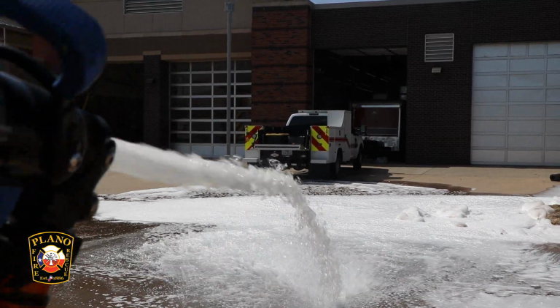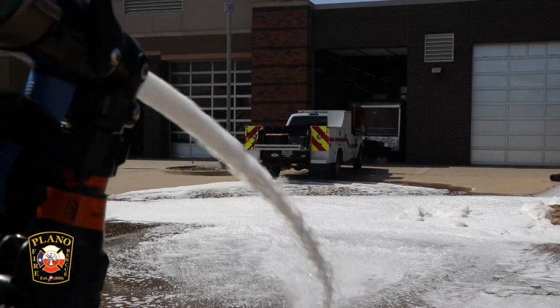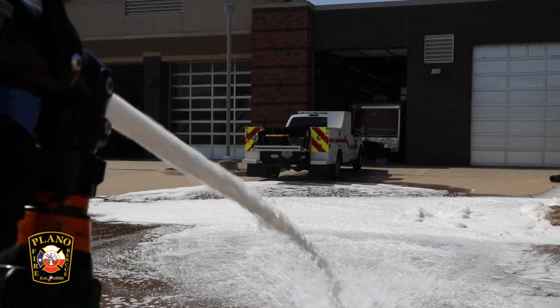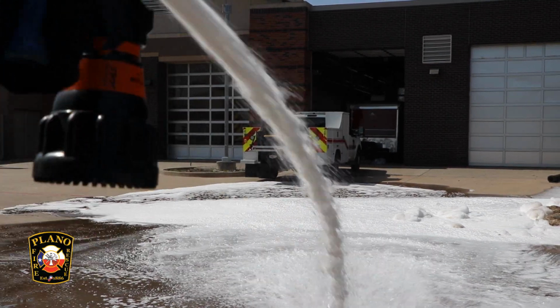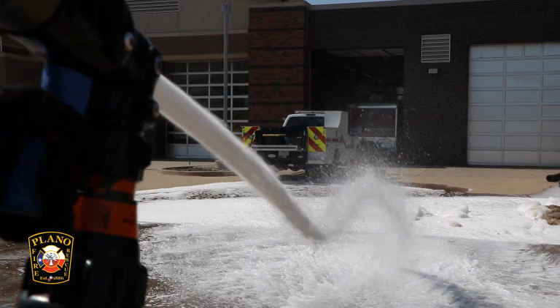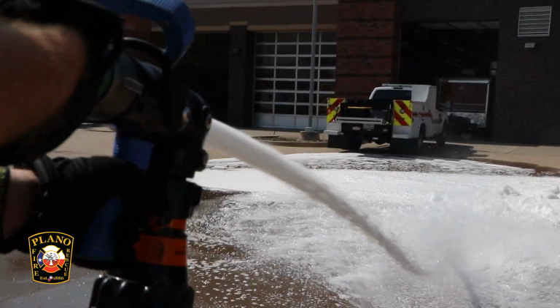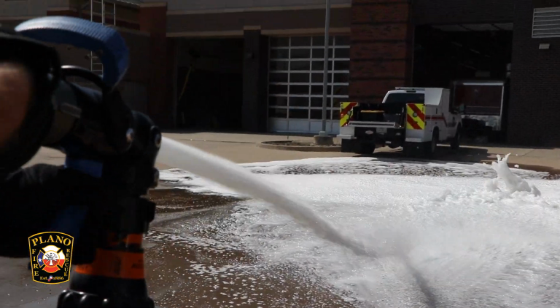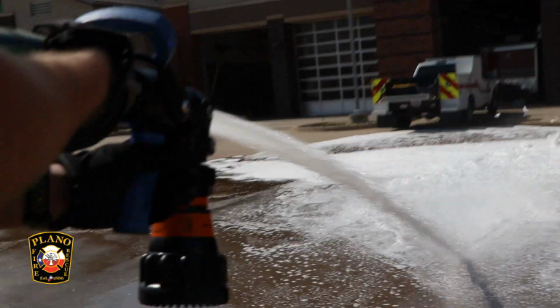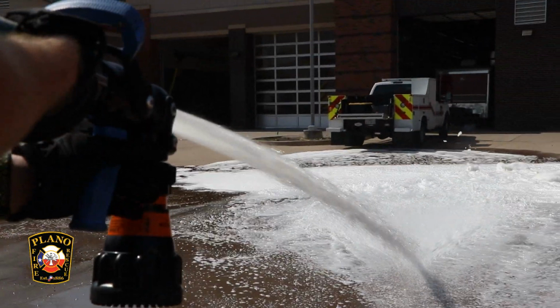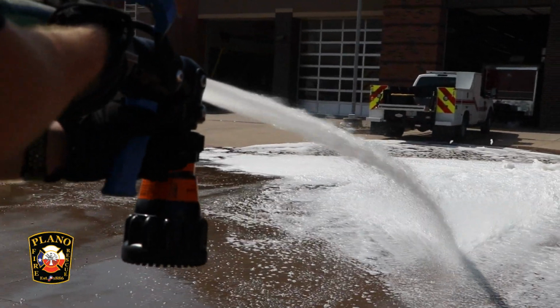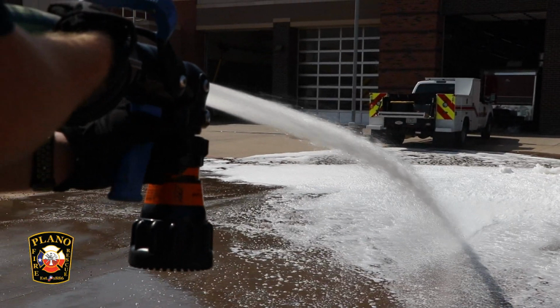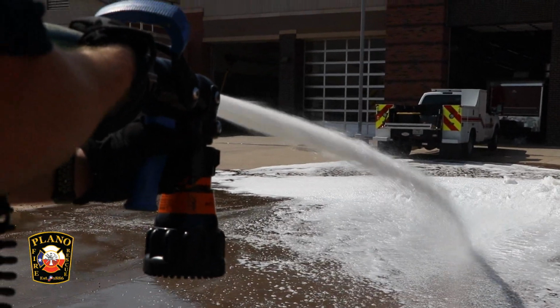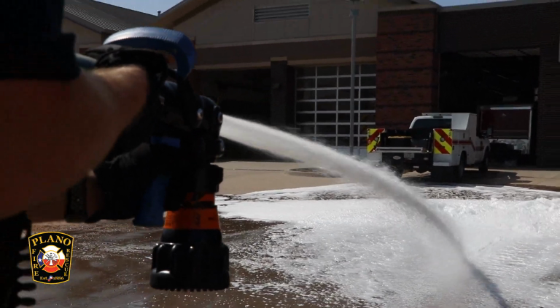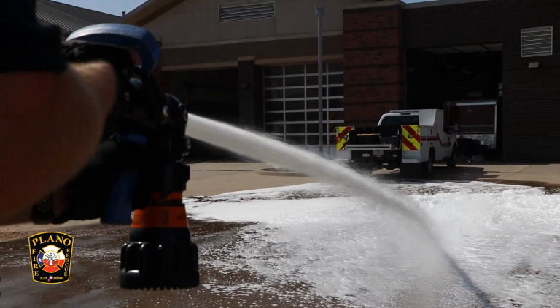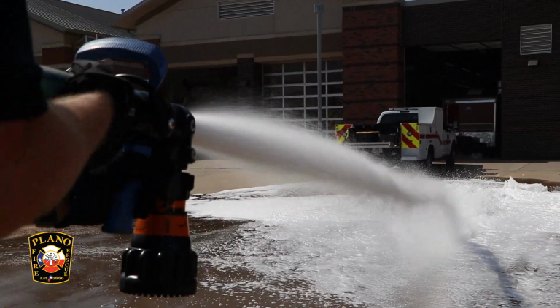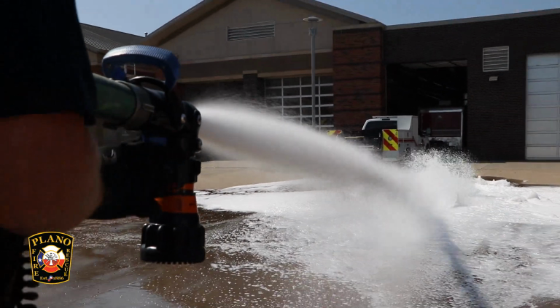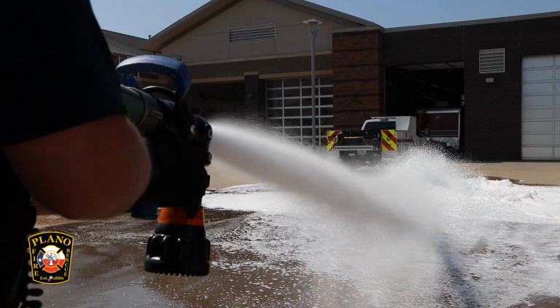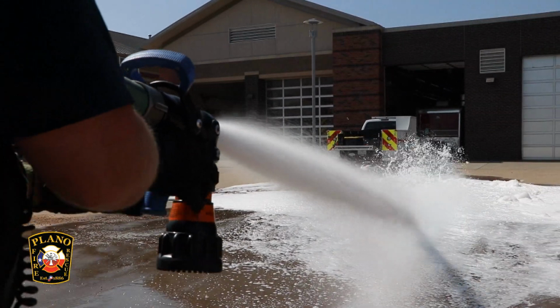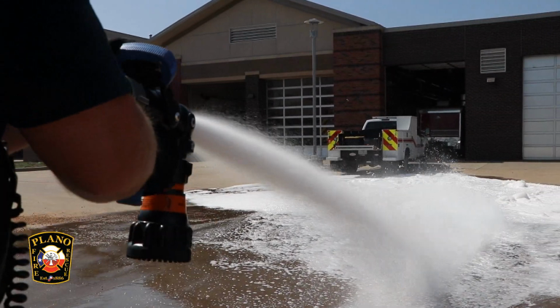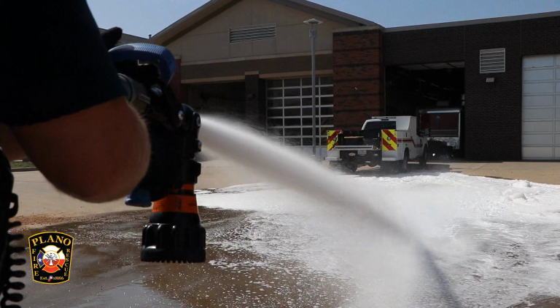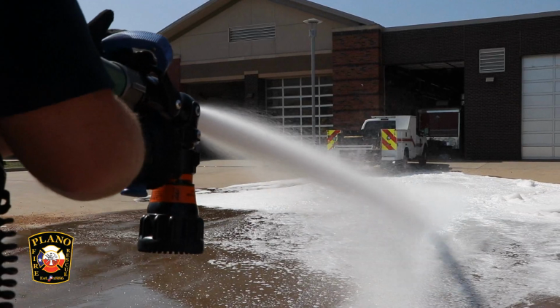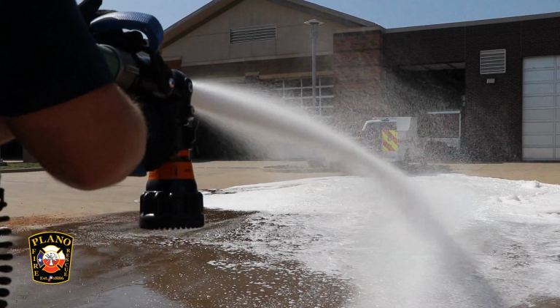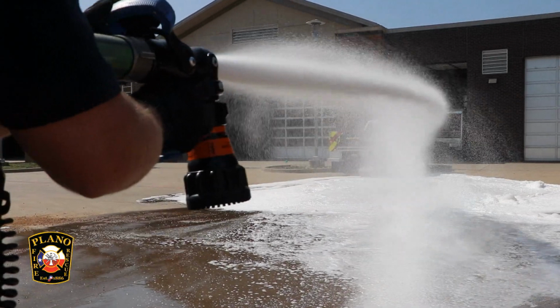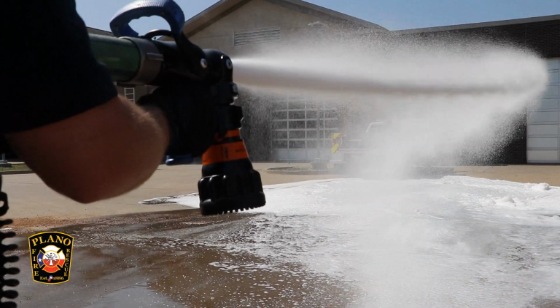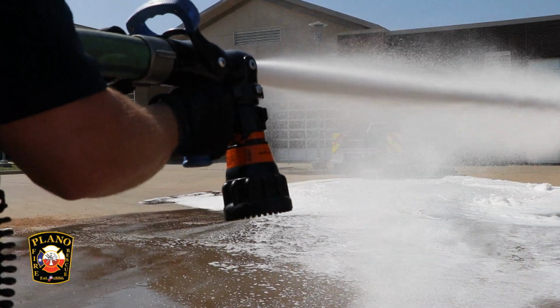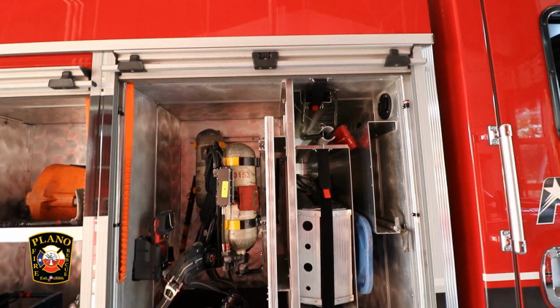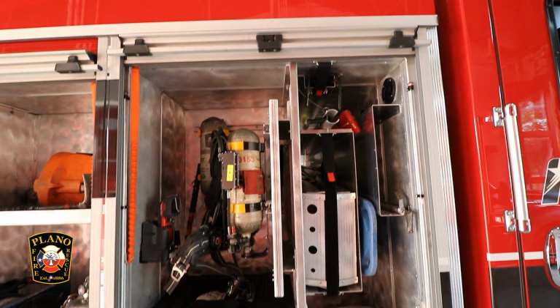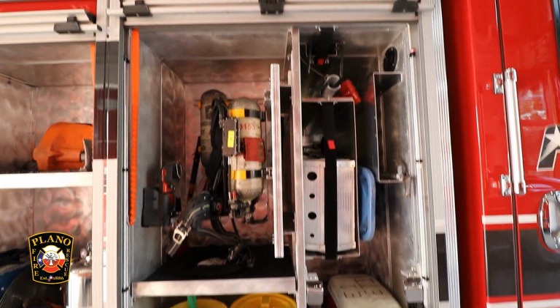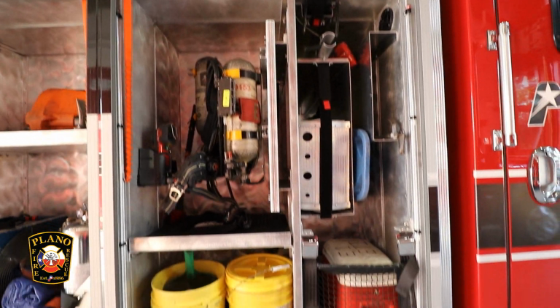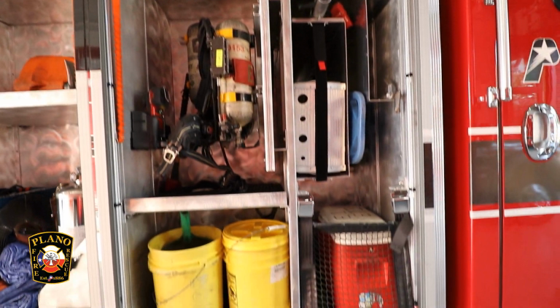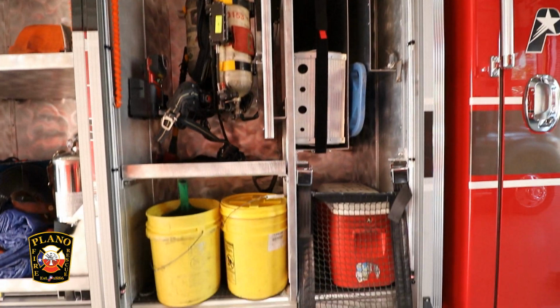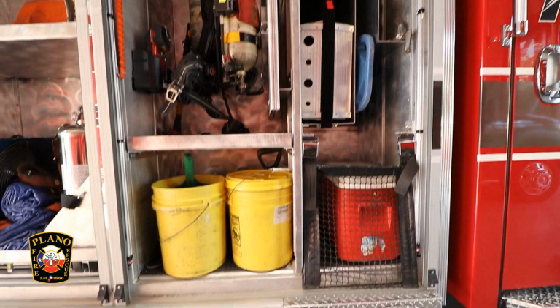CAFs can increase the efficiency of water during fire attack. The equipment carried on our apparatus is always in tip-top shape, so the purchase of a new engine doesn't necessarily mean new equipment. Instead, the equipment from the old engine is placed on the new.